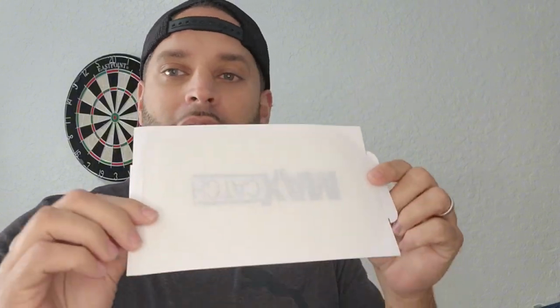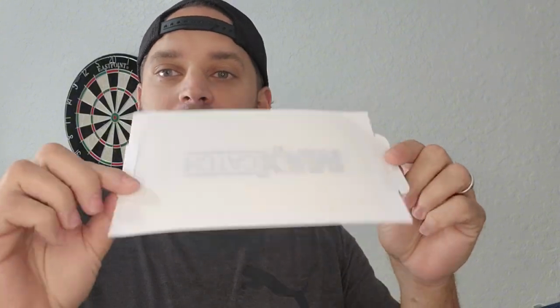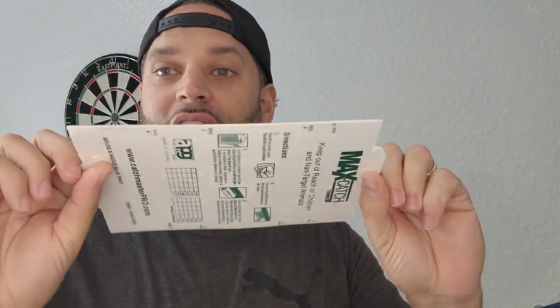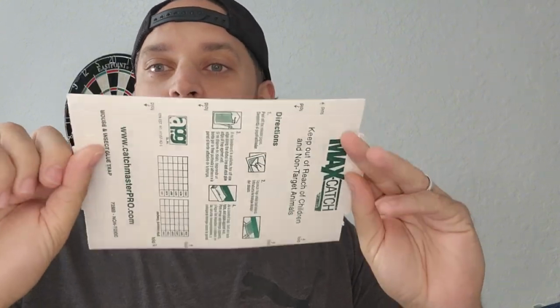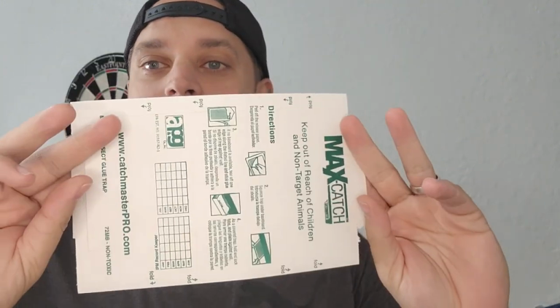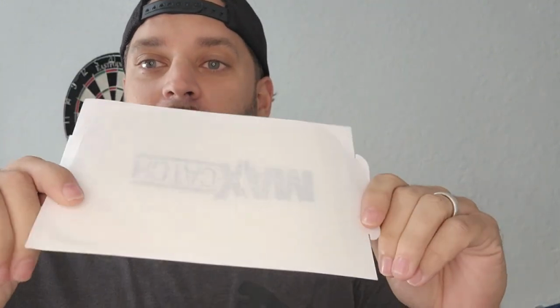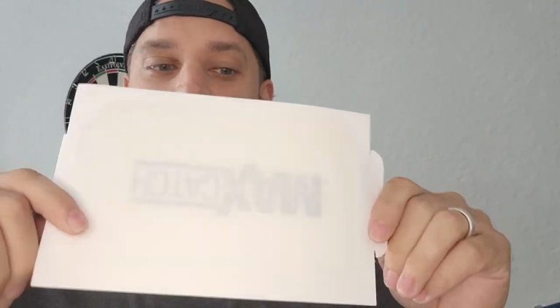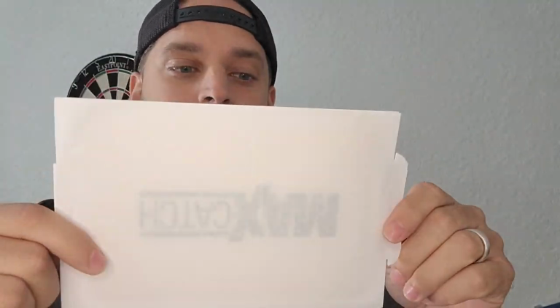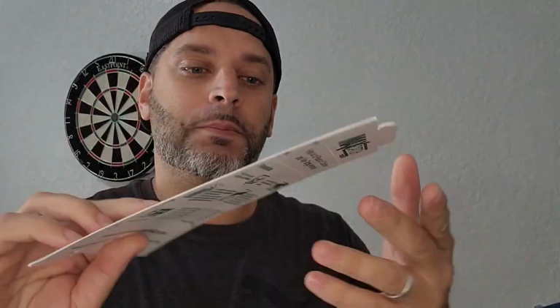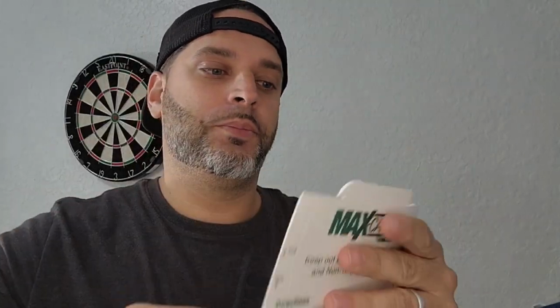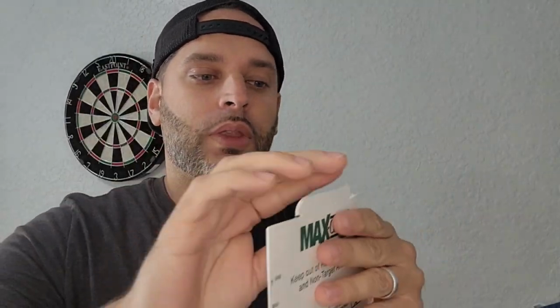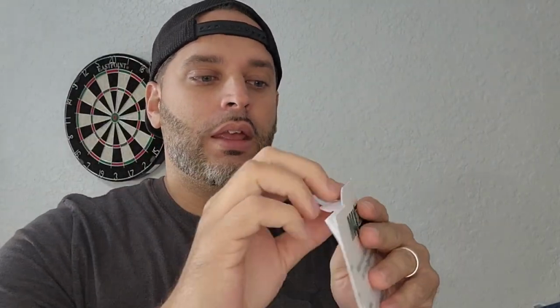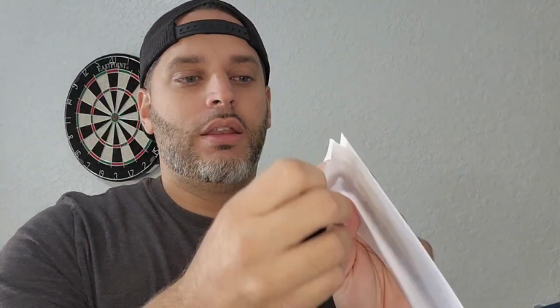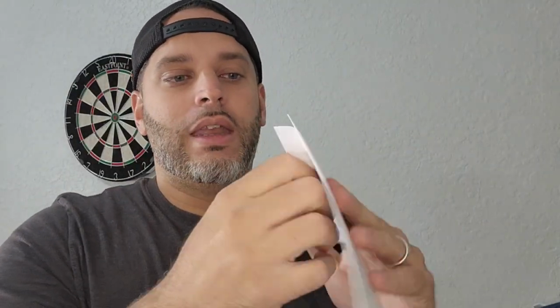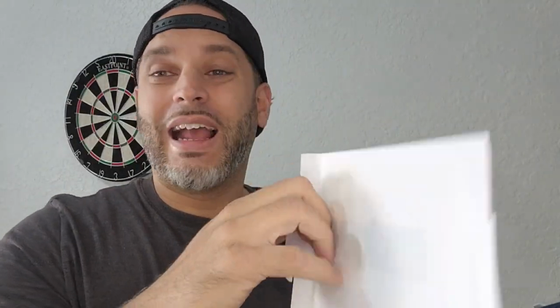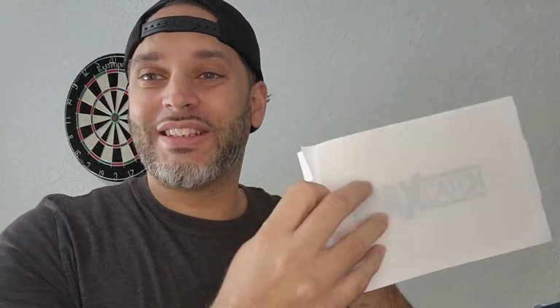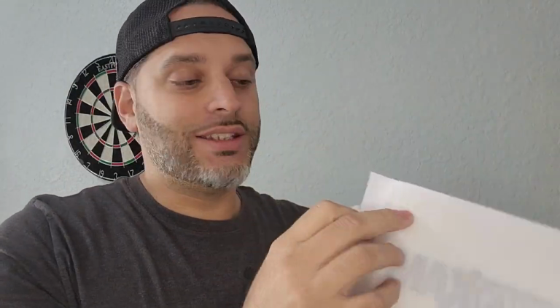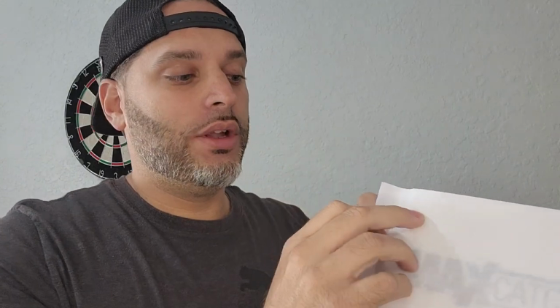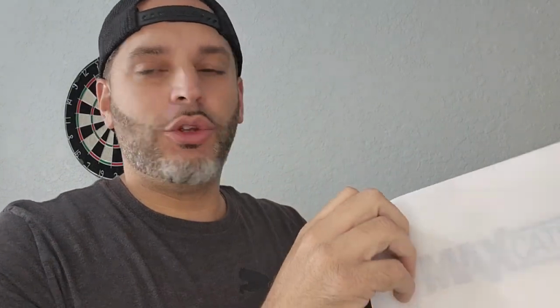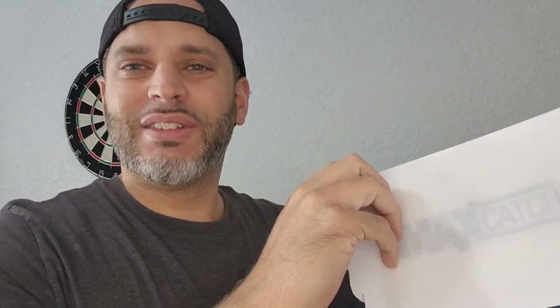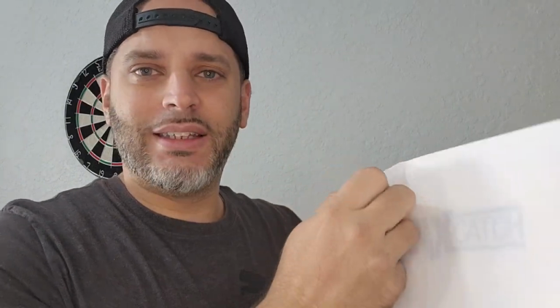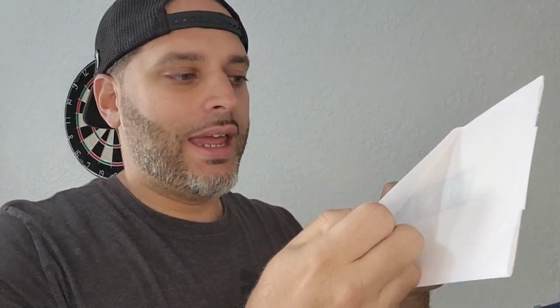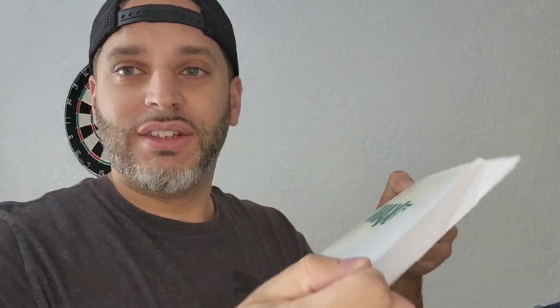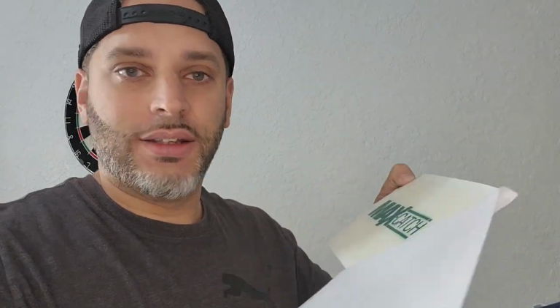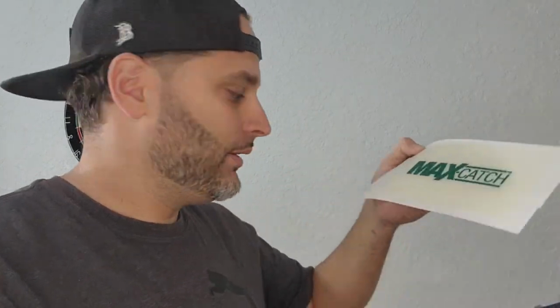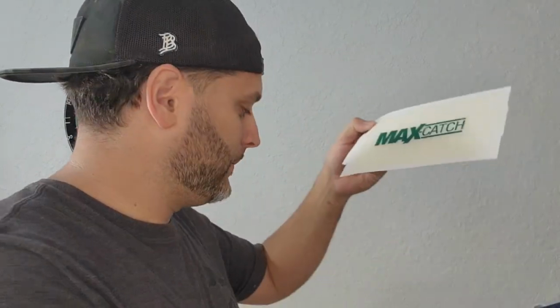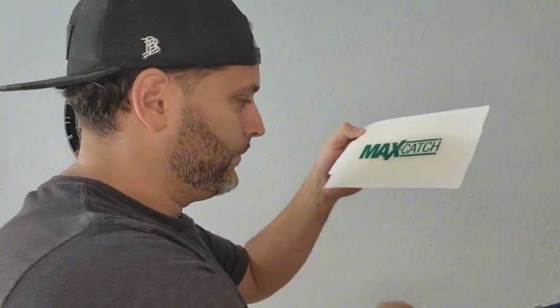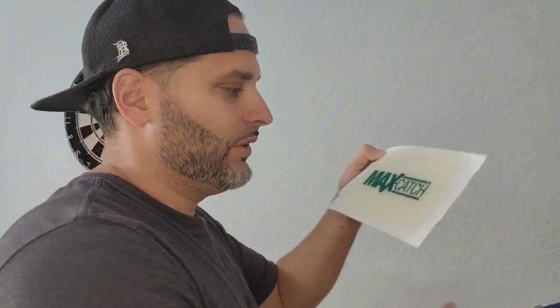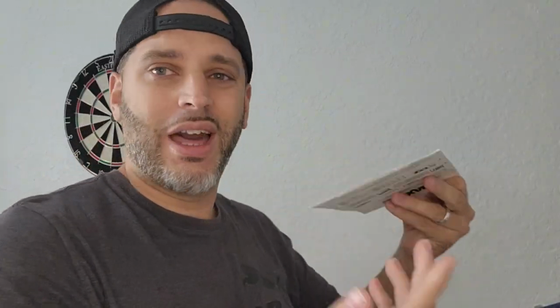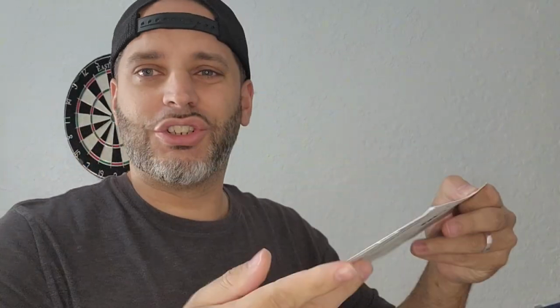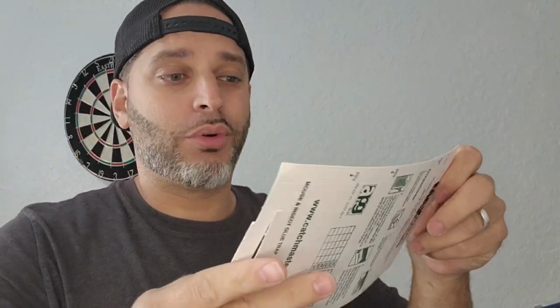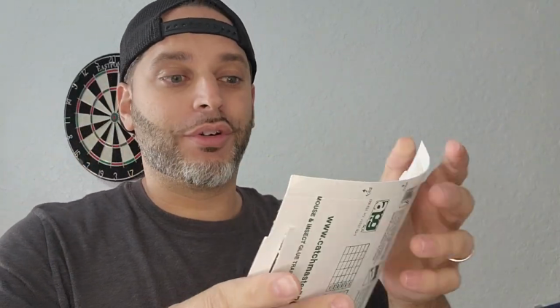So this is what they look like here. I got the scented one — they do have scented and unscented — so it's kind of just your preference.